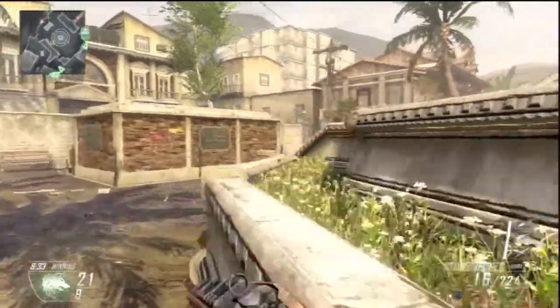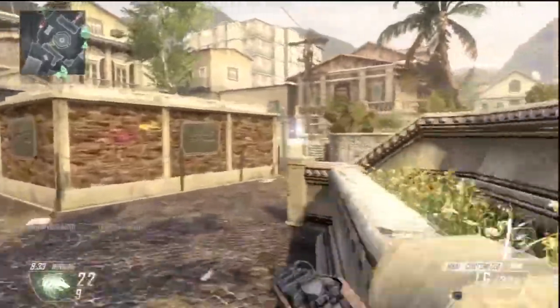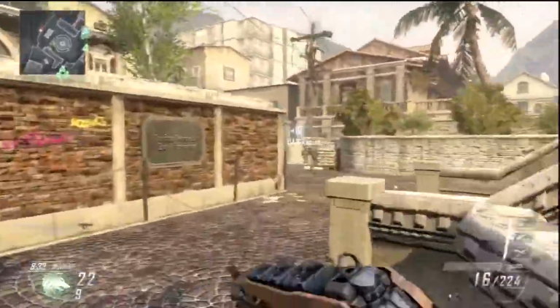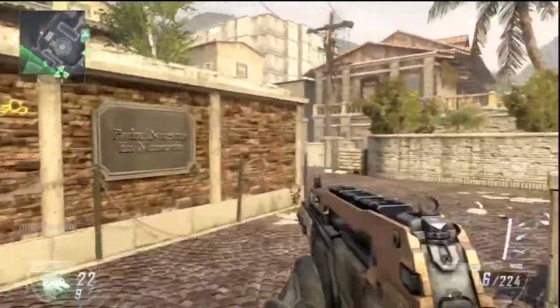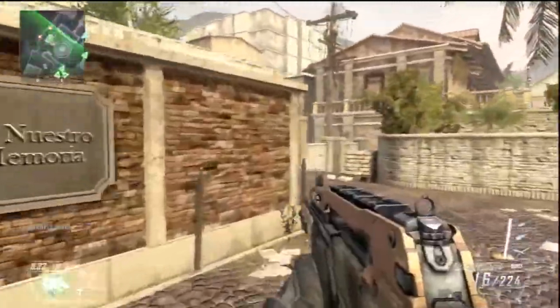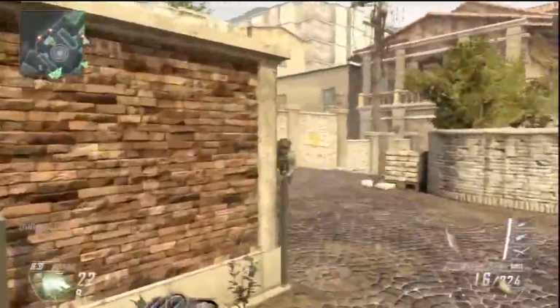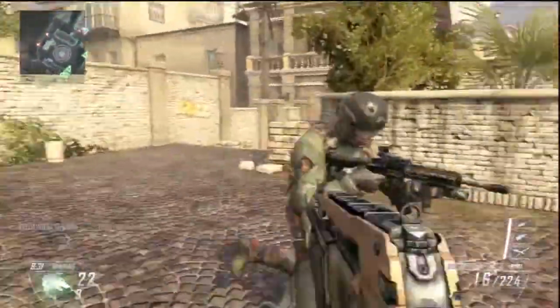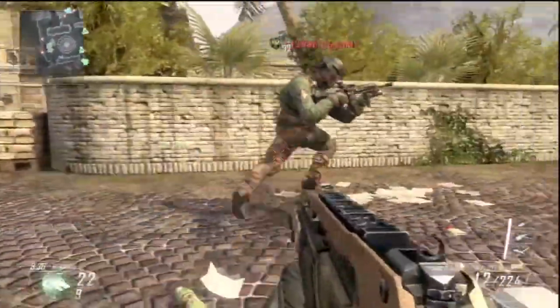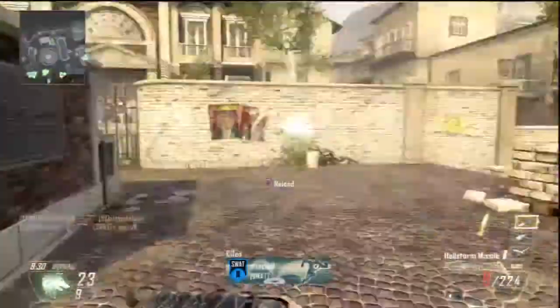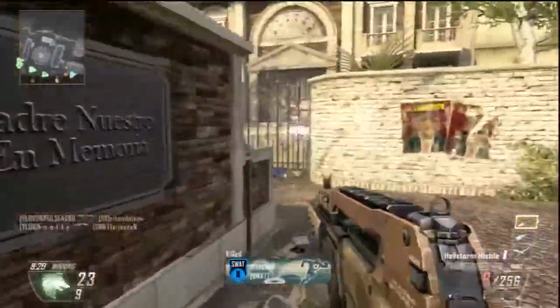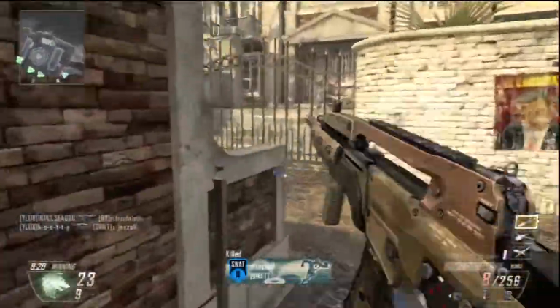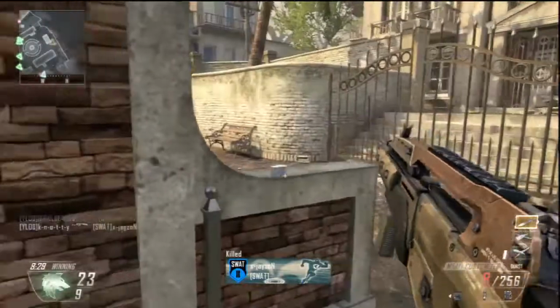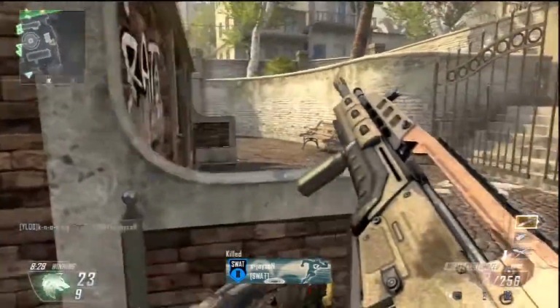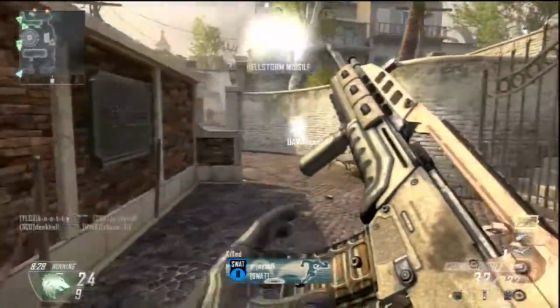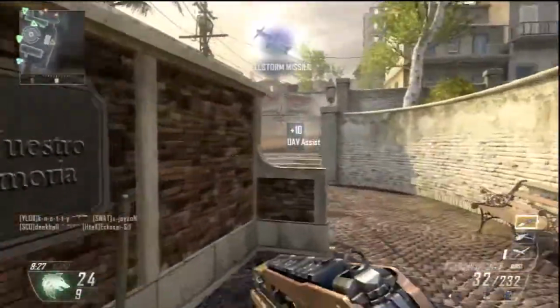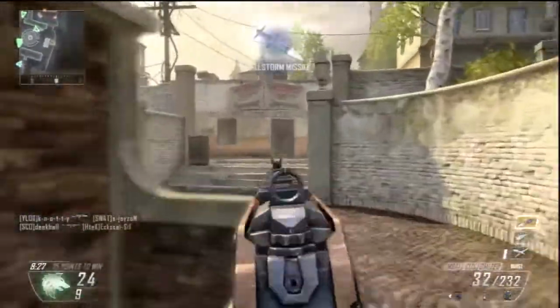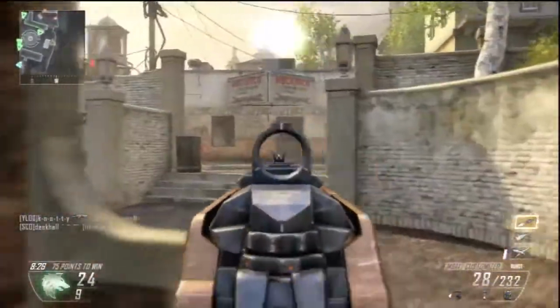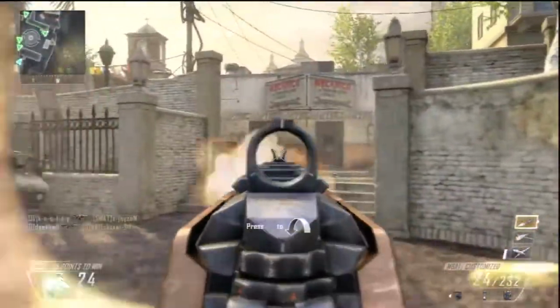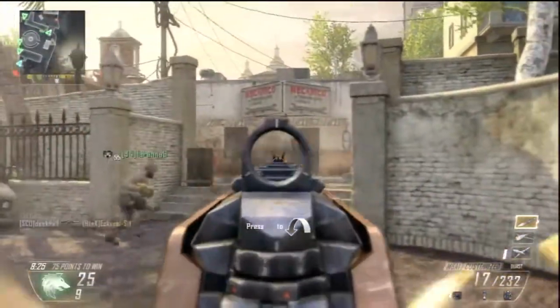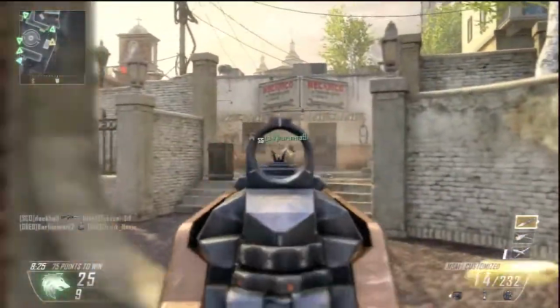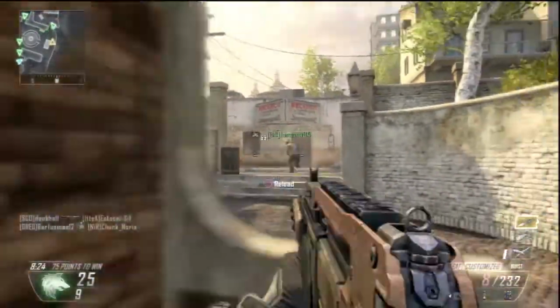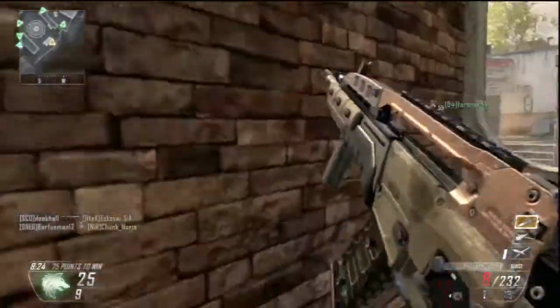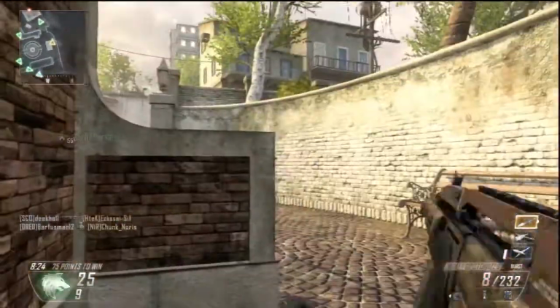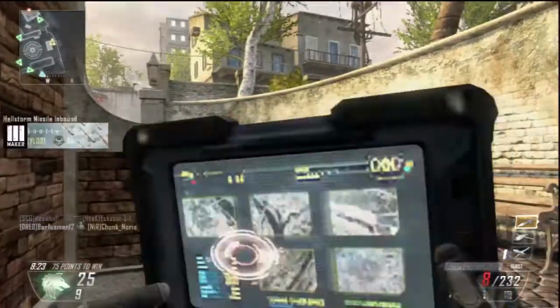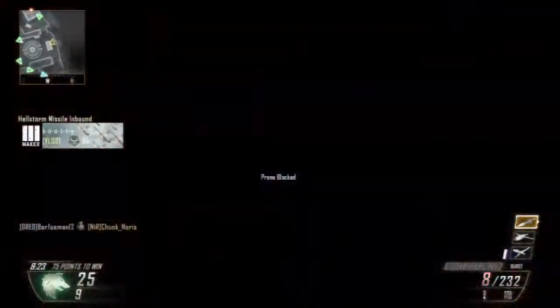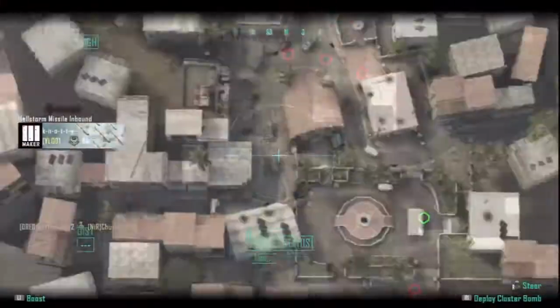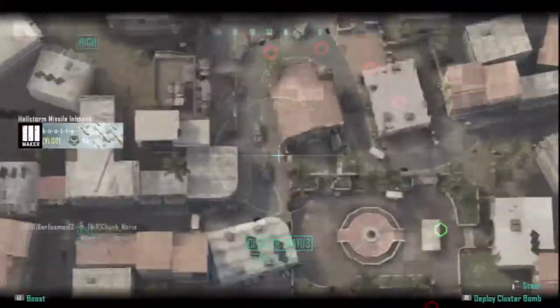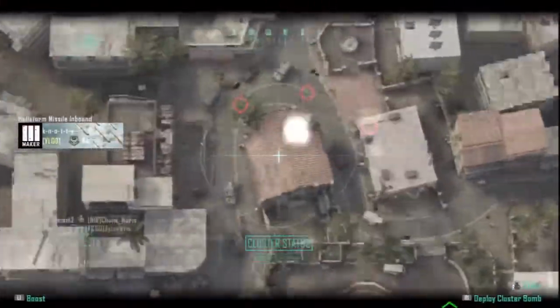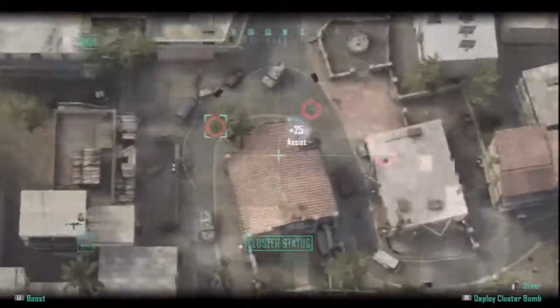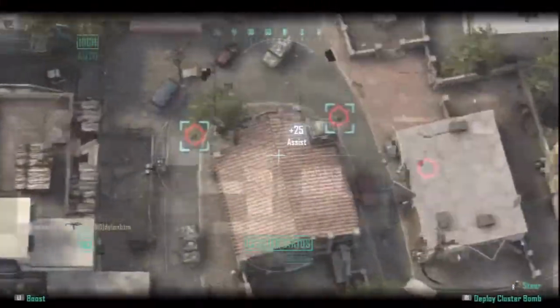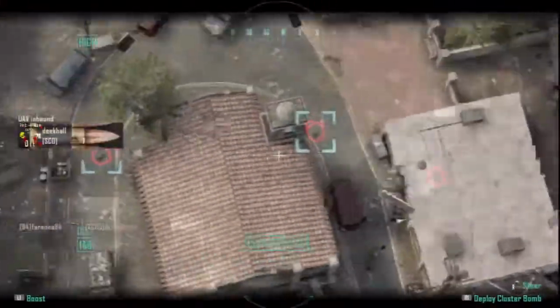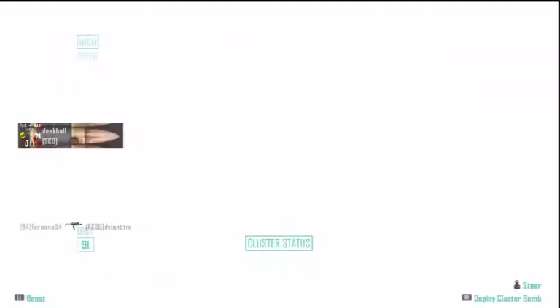It's only Team Deathmatch so it's good to use low scorestreaks. UAV helps everyone out, Hunter Killer is pretty much a guaranteed kill, and with Hellstorm you've always got the chance of picking up a triple if you hit the spawn at the right time.